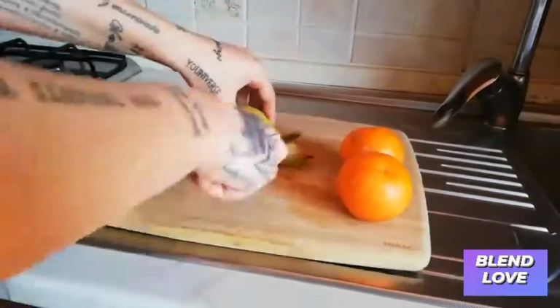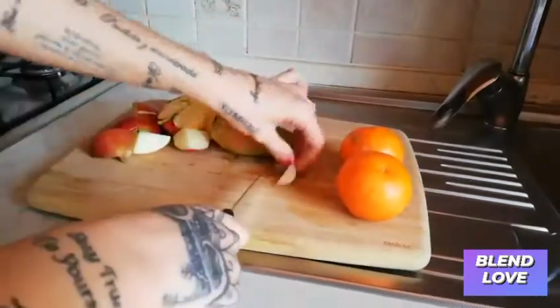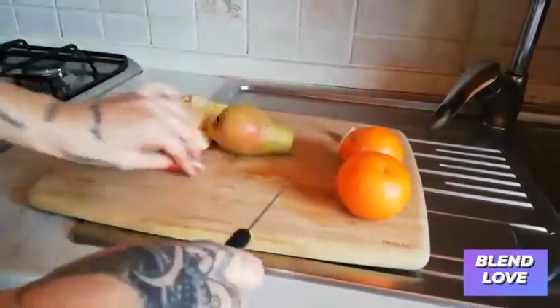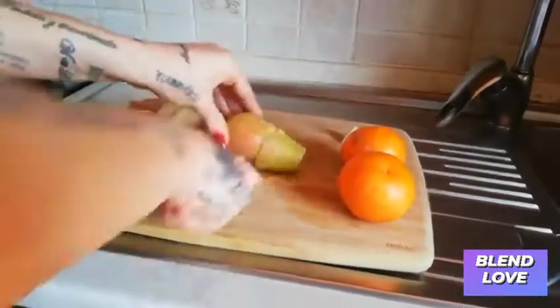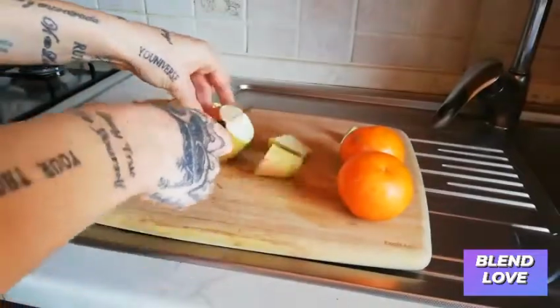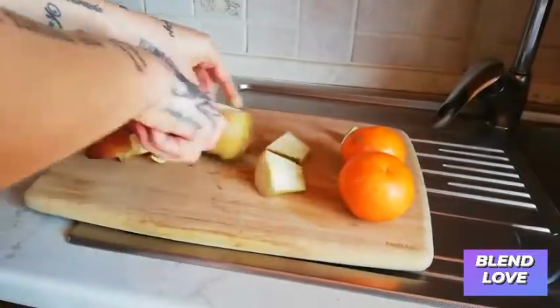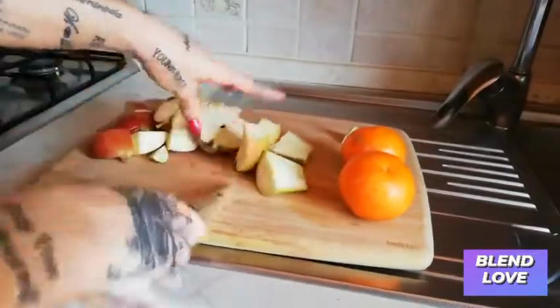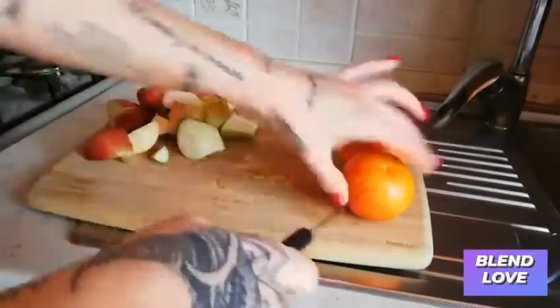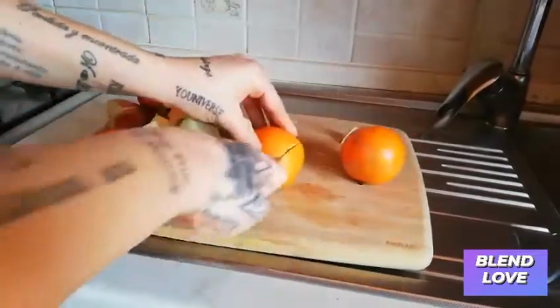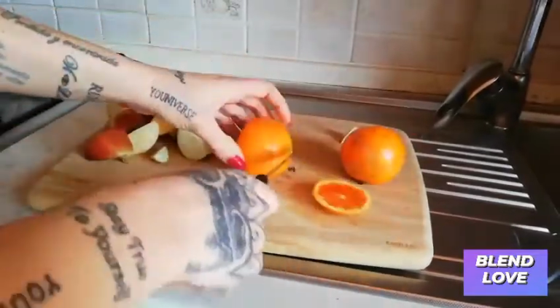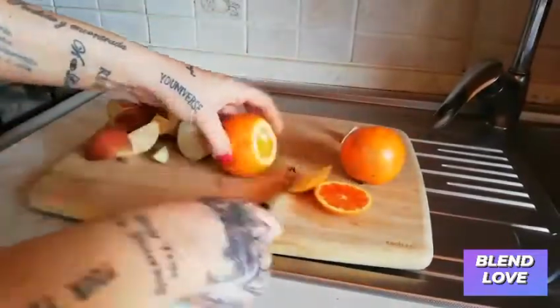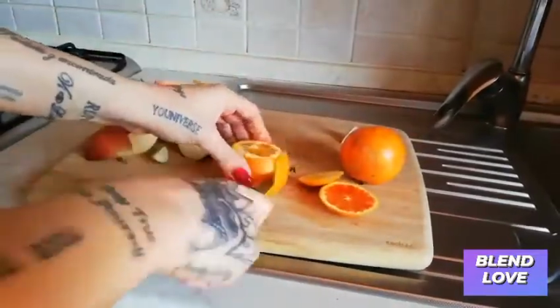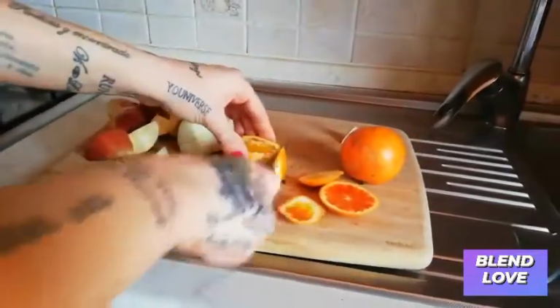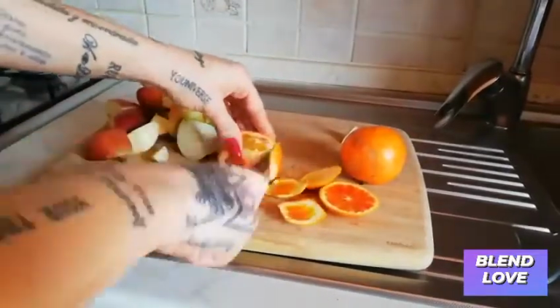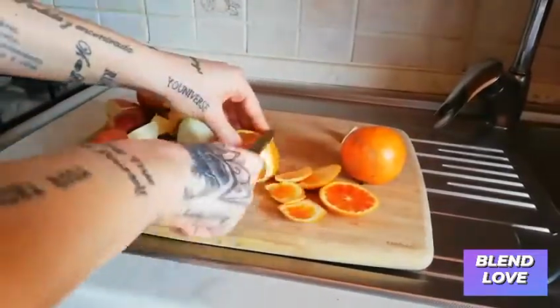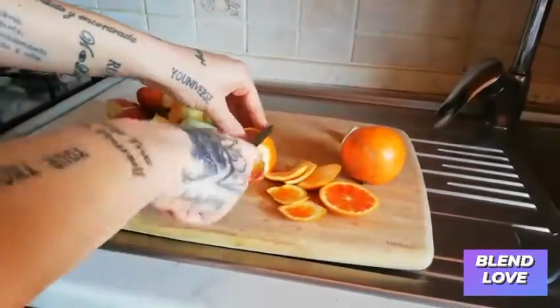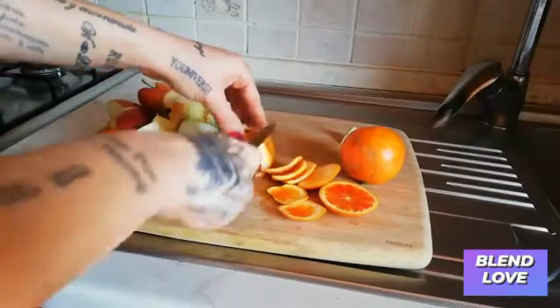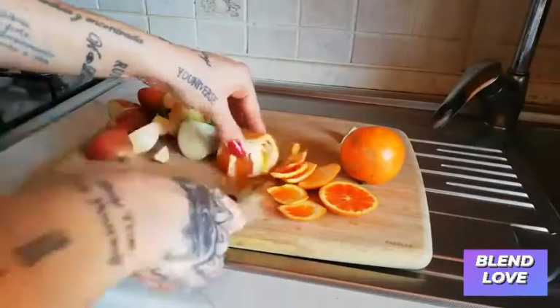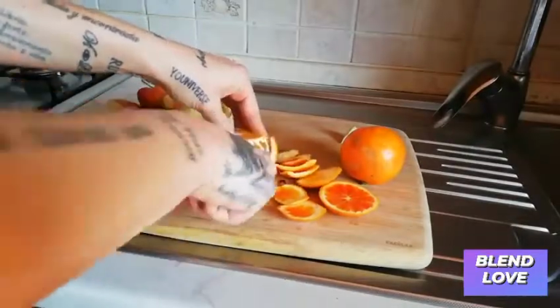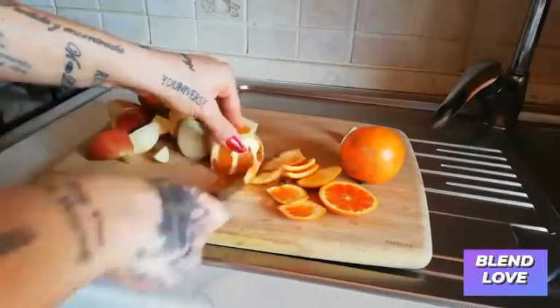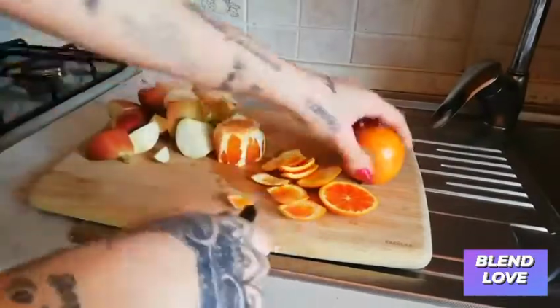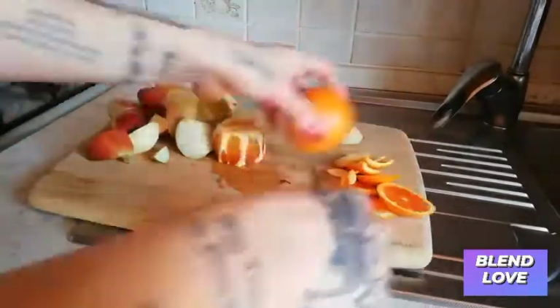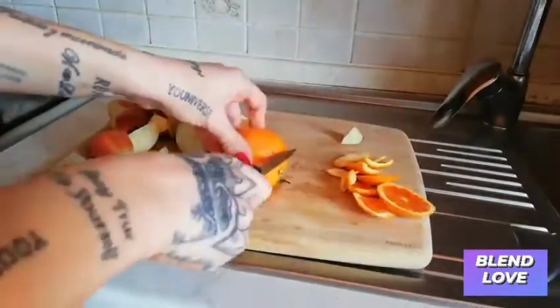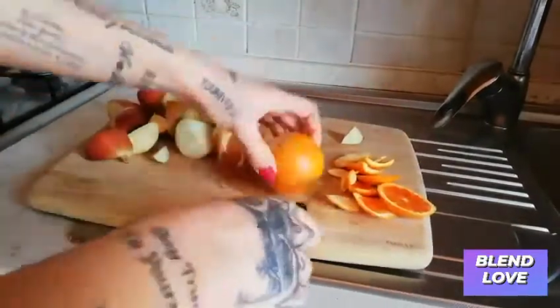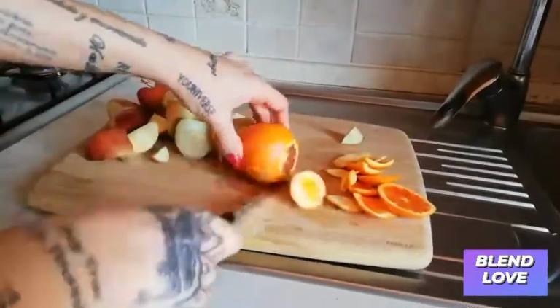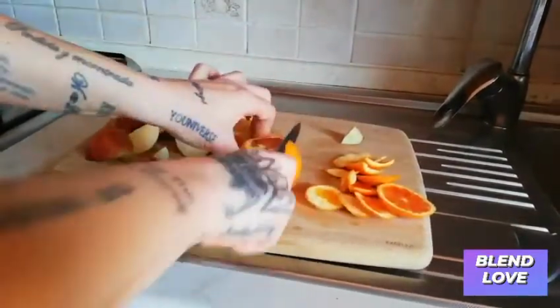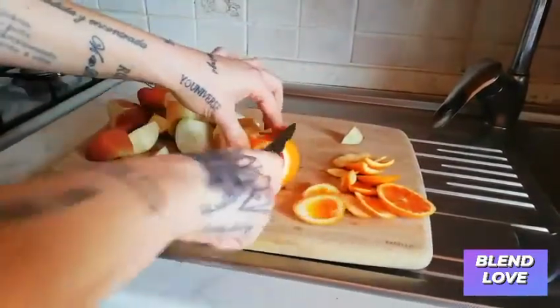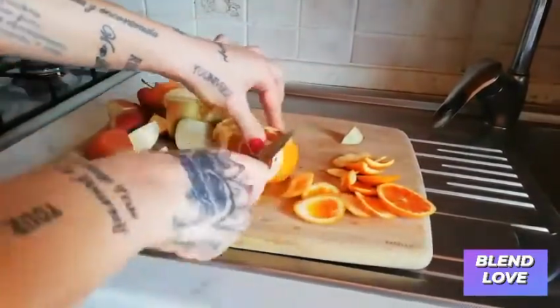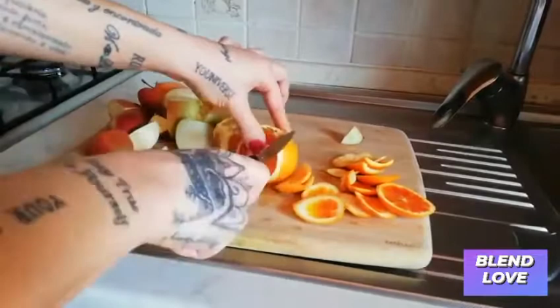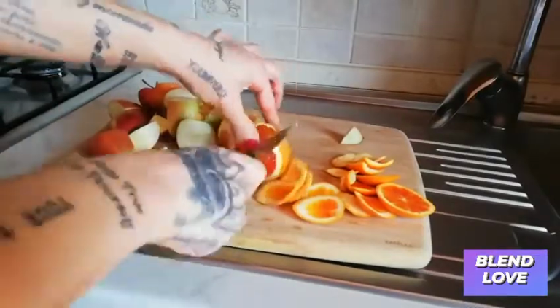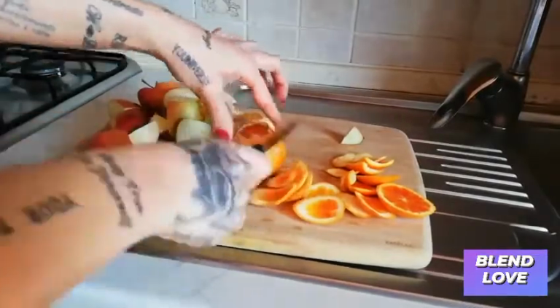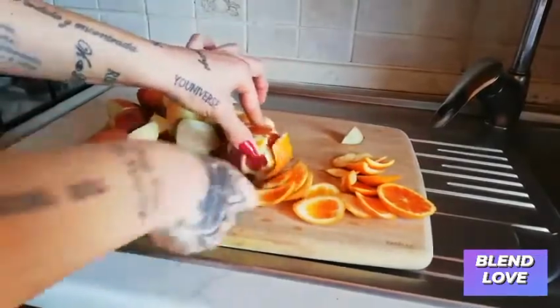I'm just gonna cut the fruit in four — I usually do four or six — and then I just peel the orange. You don't need to cut the orange because you can use it whole as it is.